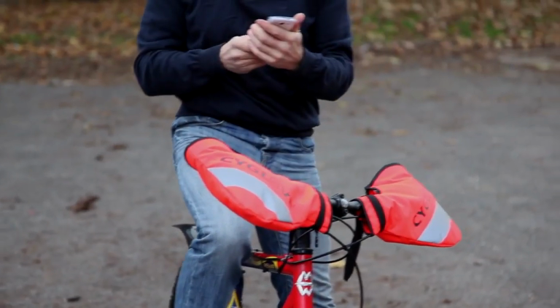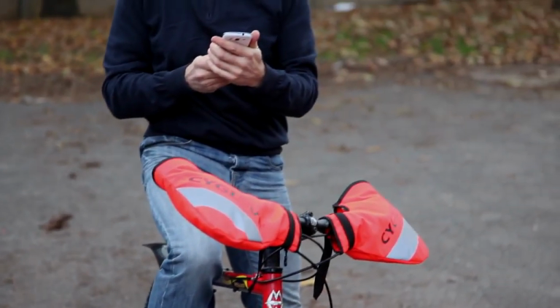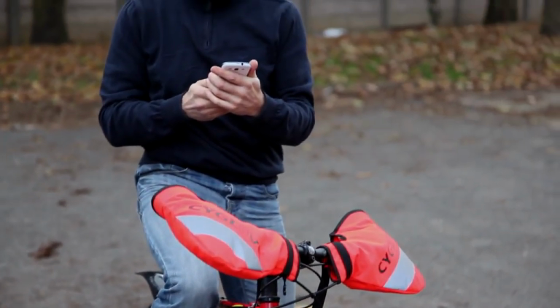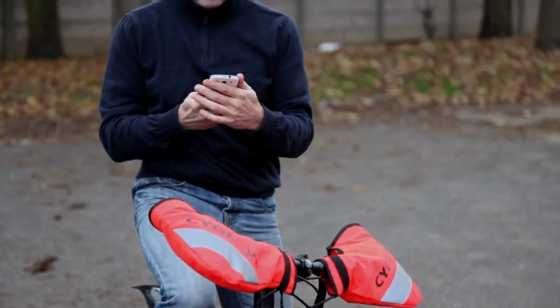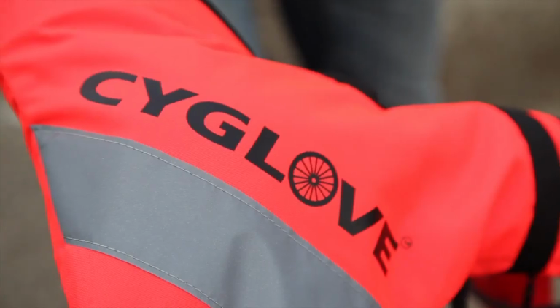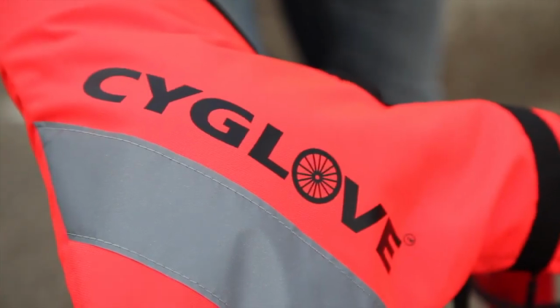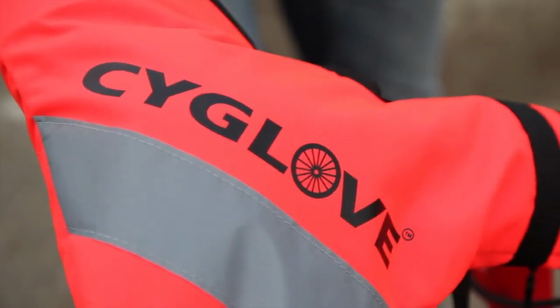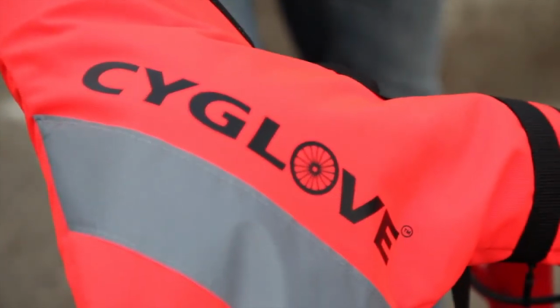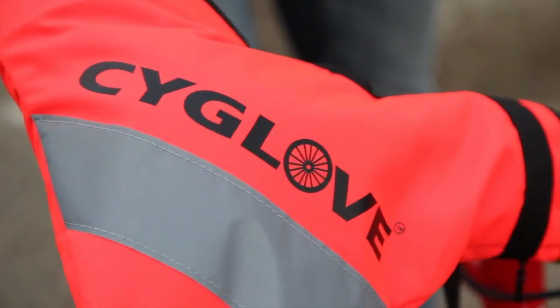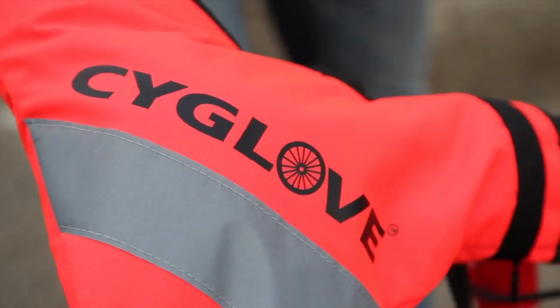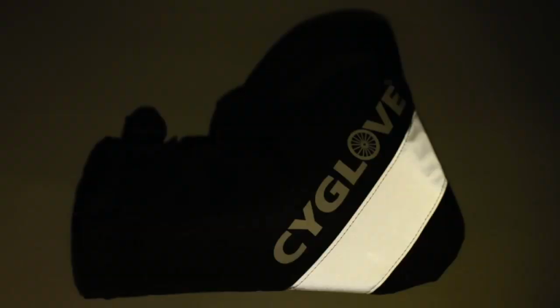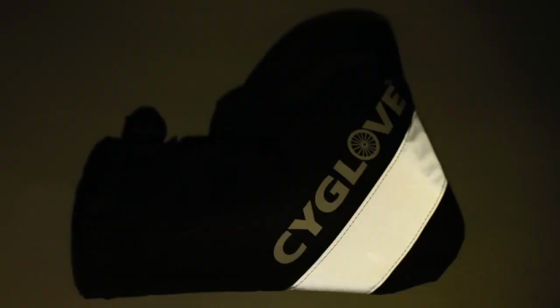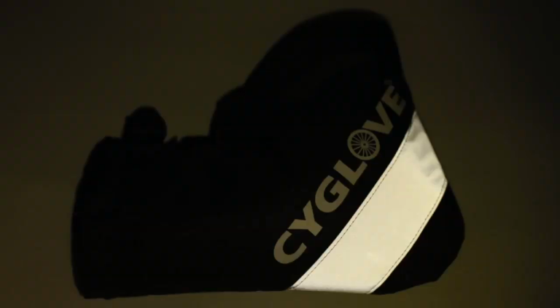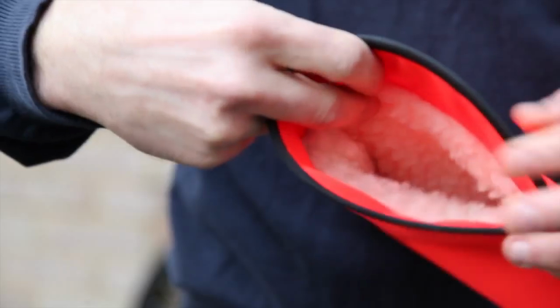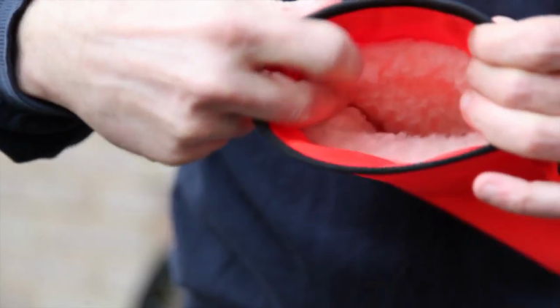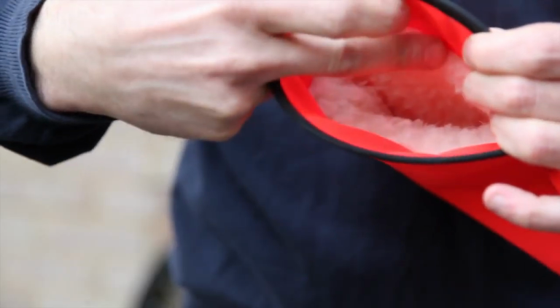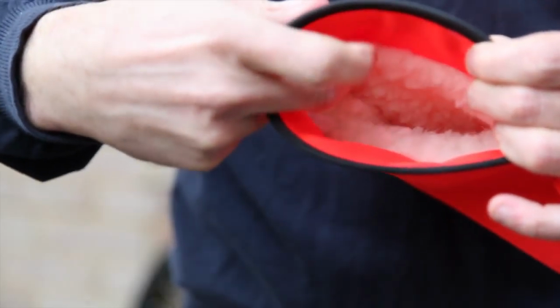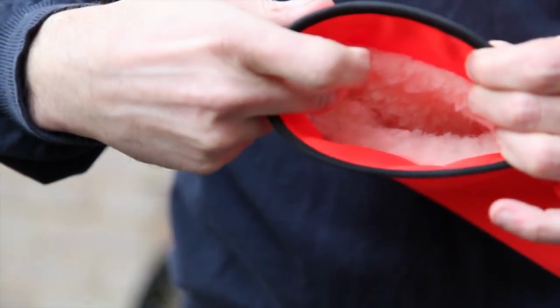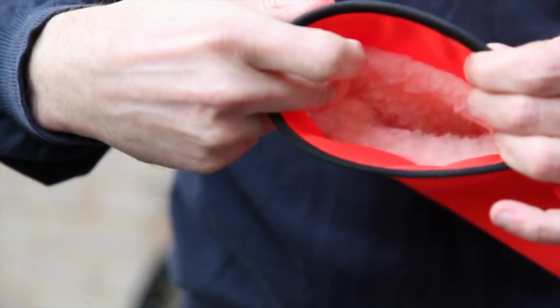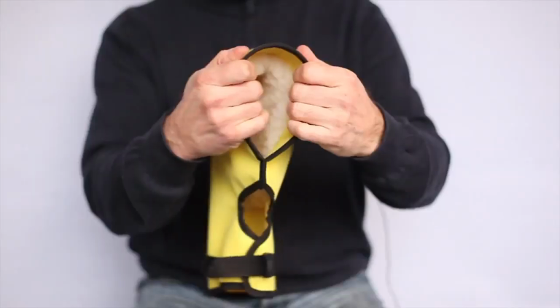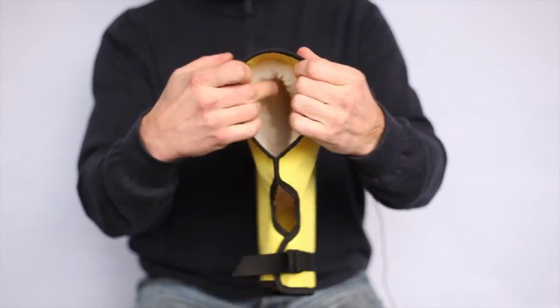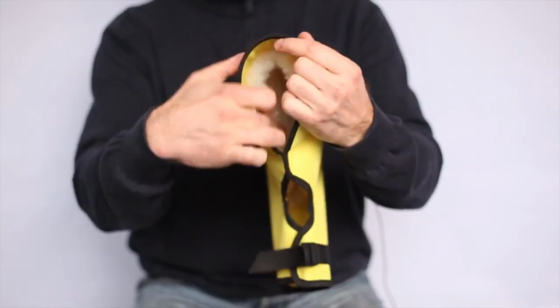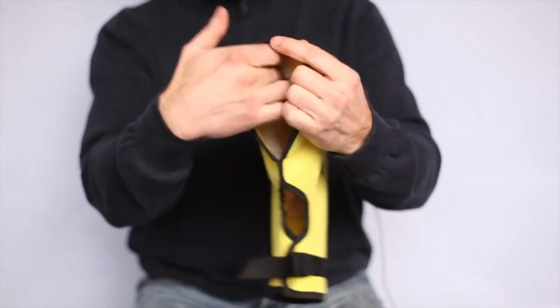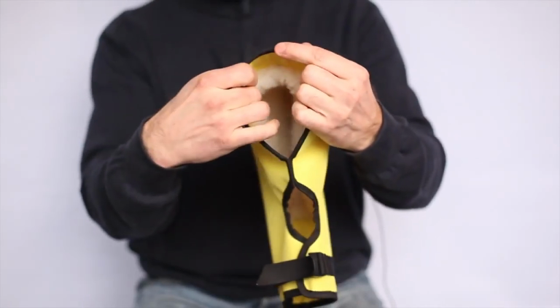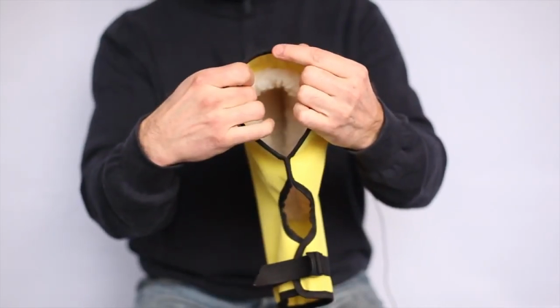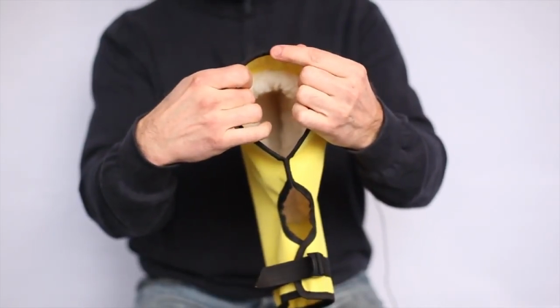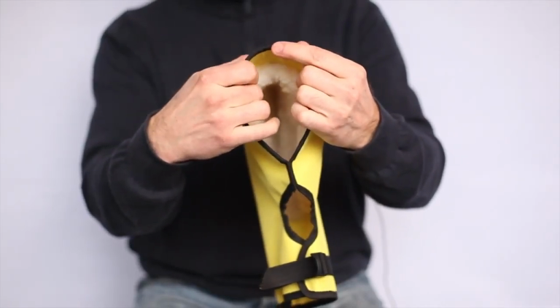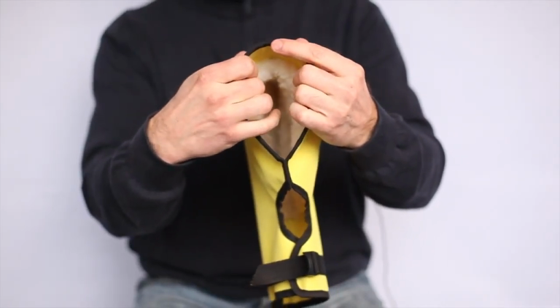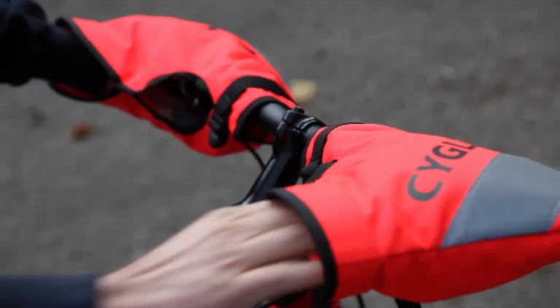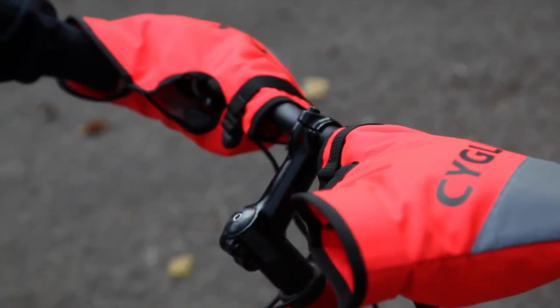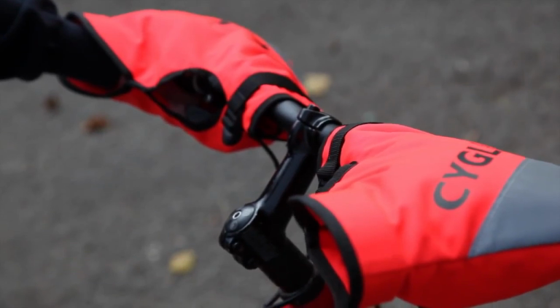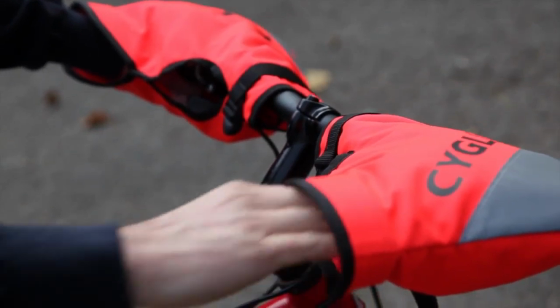They have reflective details which greatly improve nighttime visibility and safety. Inside, Cyglafs have insulating material to create a microclimate from the warmth of your hand, which protects them from cold winds and rain.